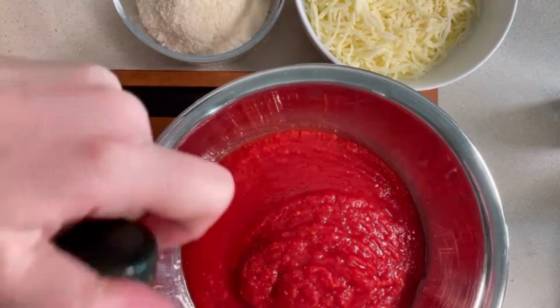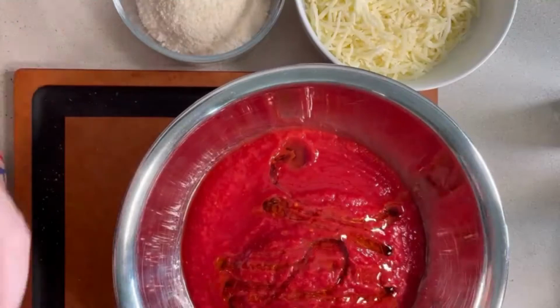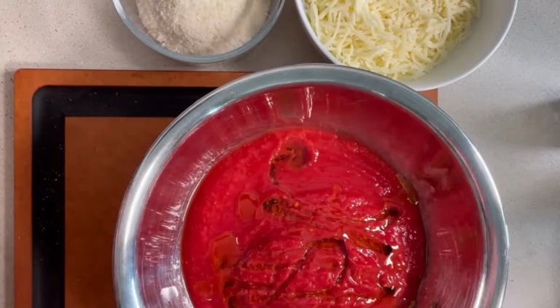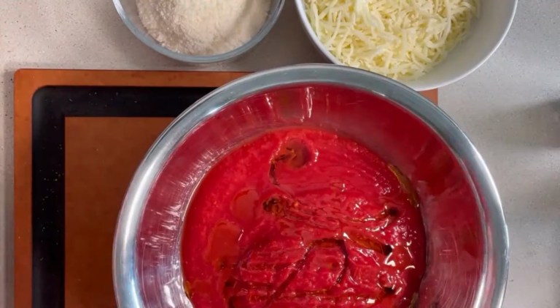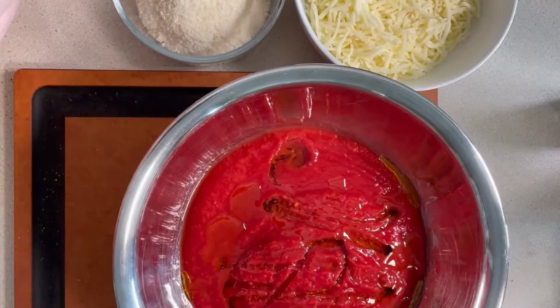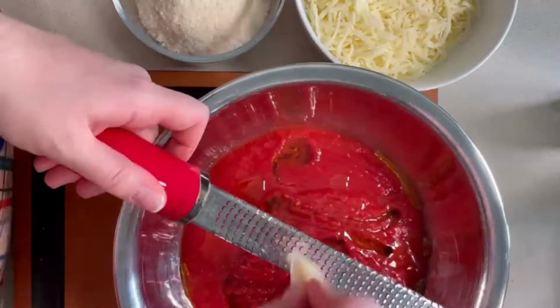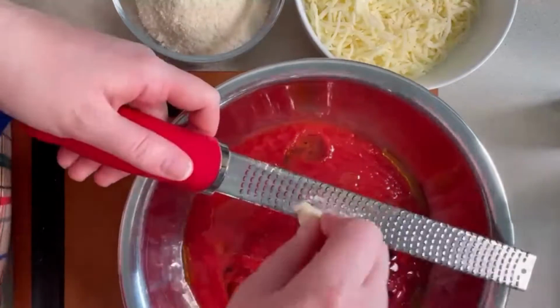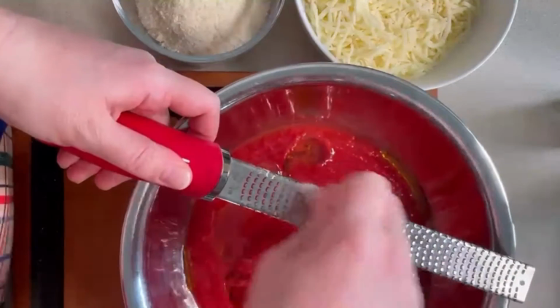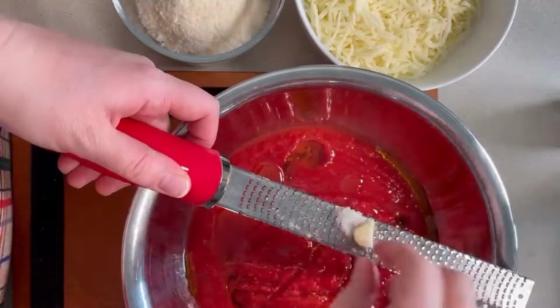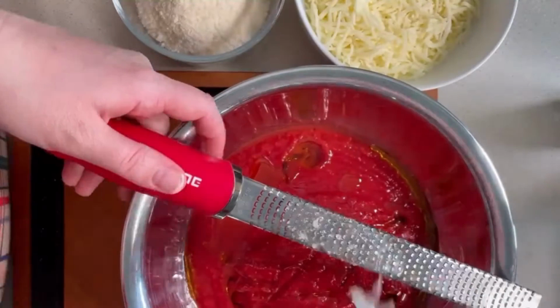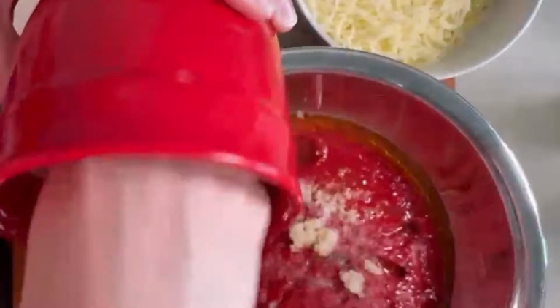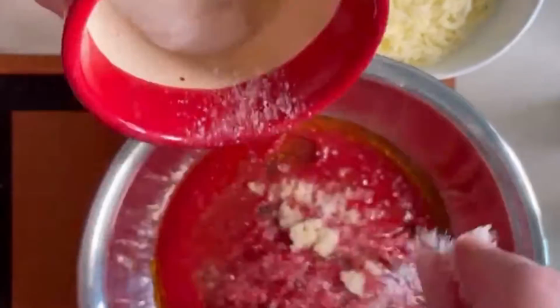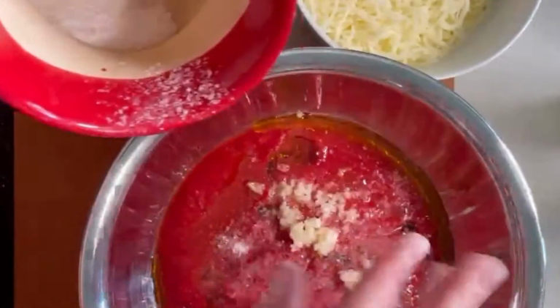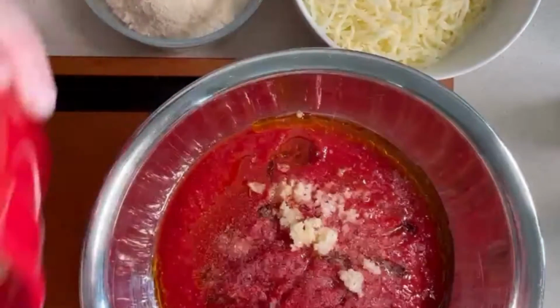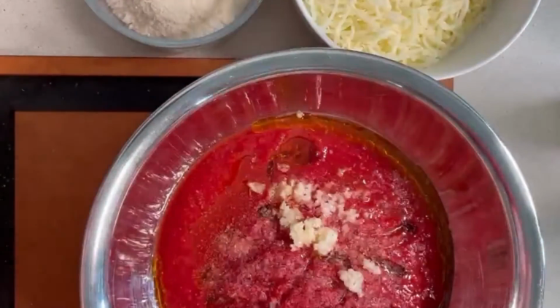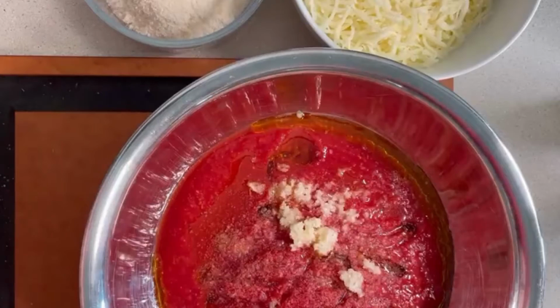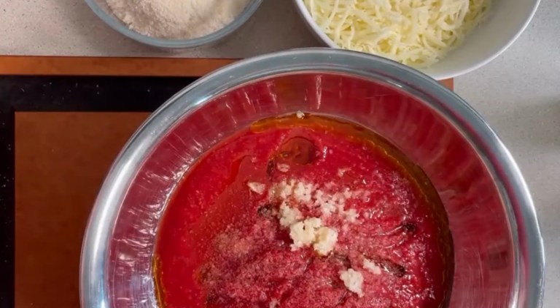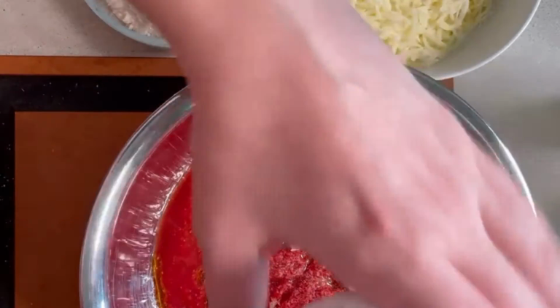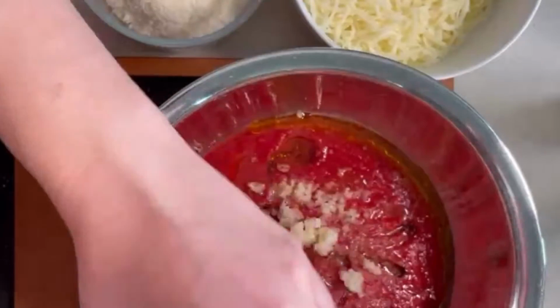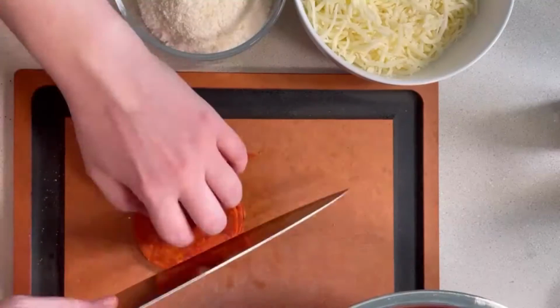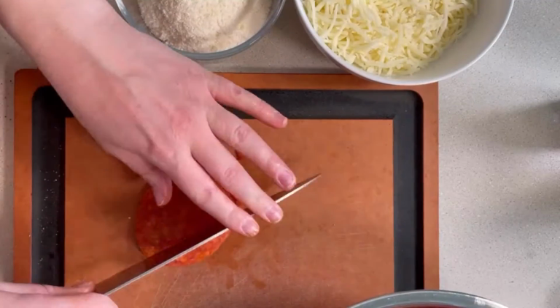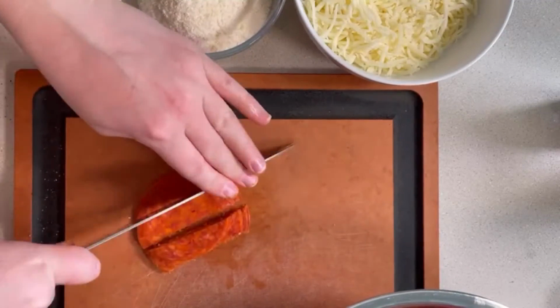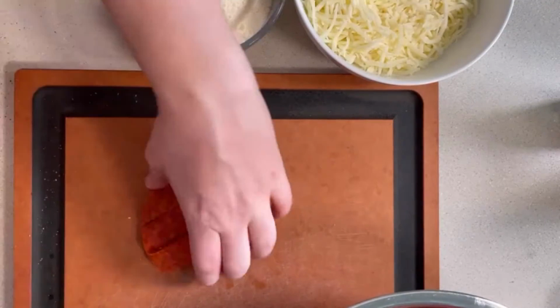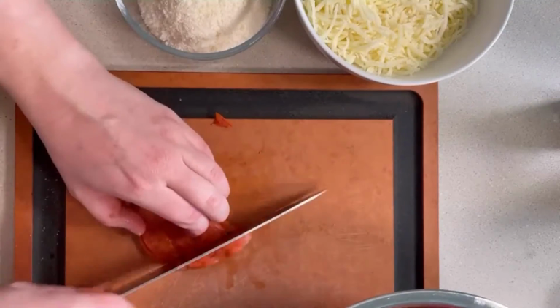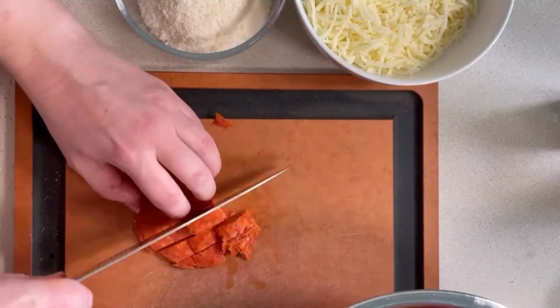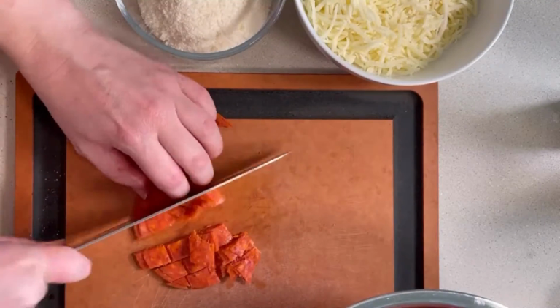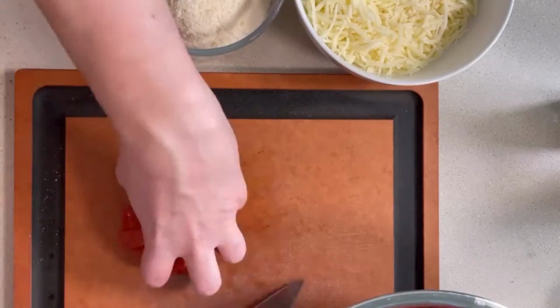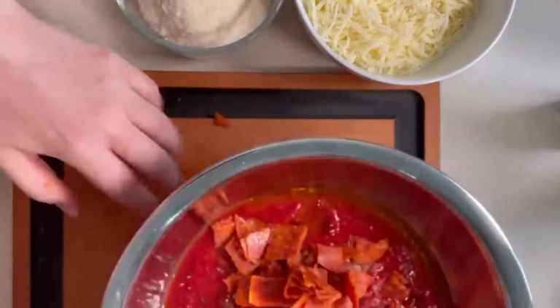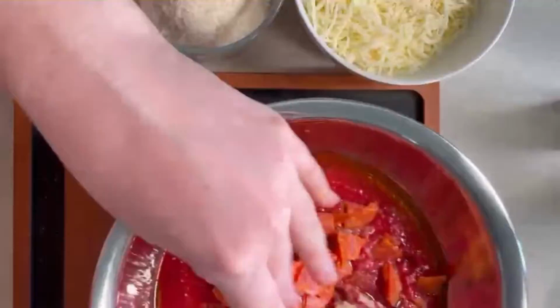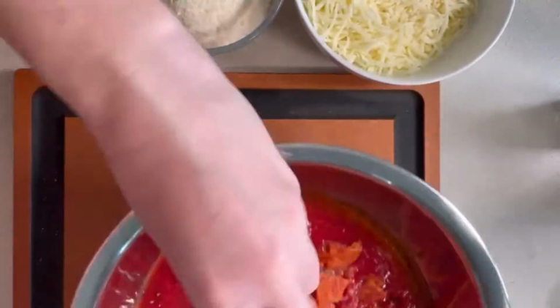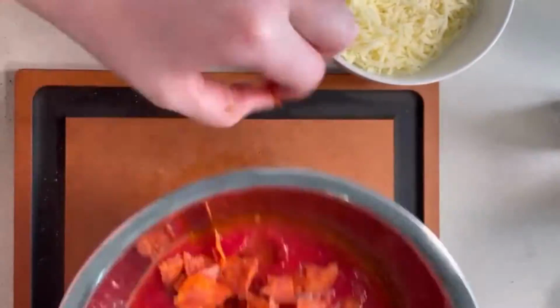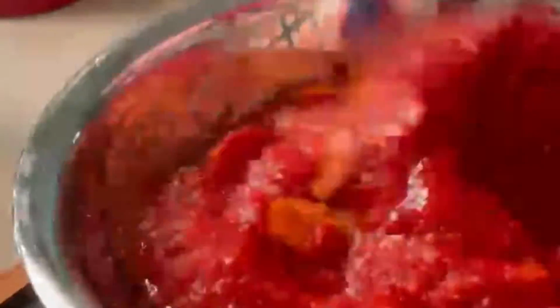We have a simple tomato sauce layer that you could totally use for any kind of pizza or pasta that you are making — it's really nice and fresh. And we added some pepperoni in. You could really add any topping, but we know that this is a crowd favorite.